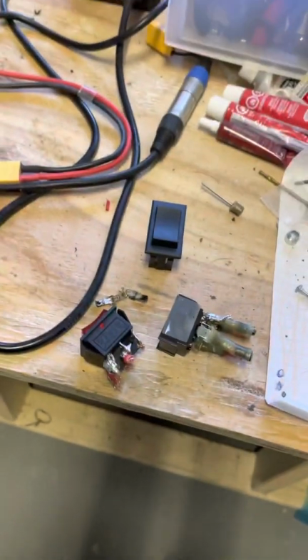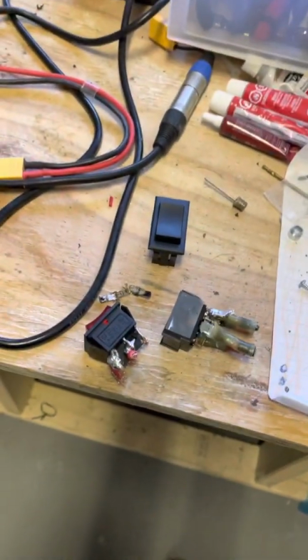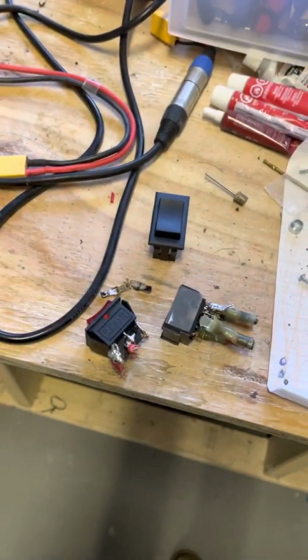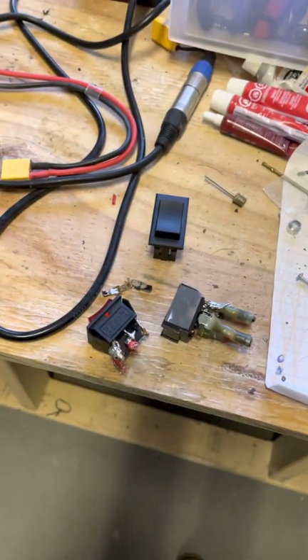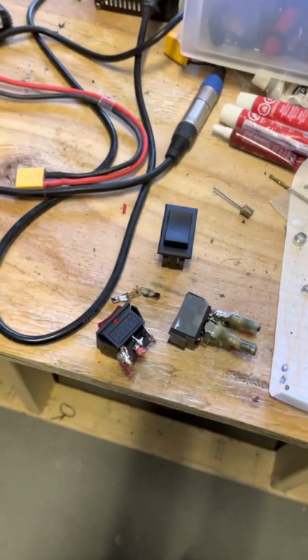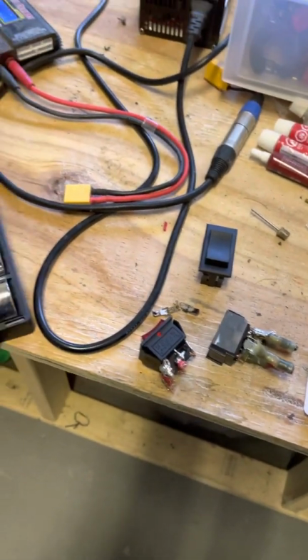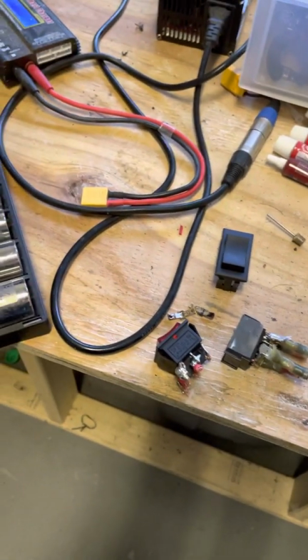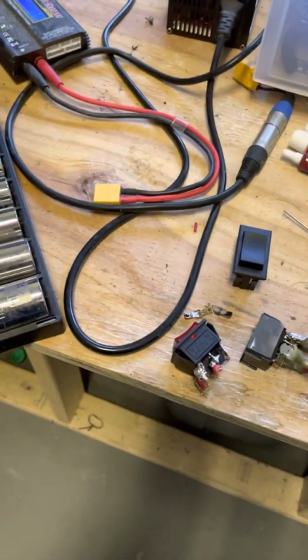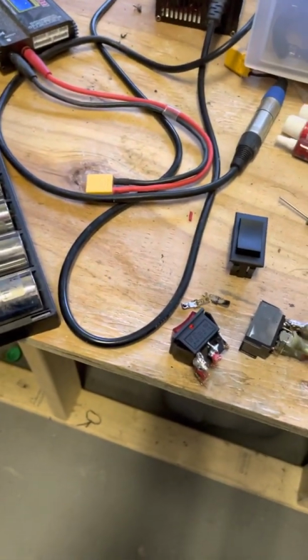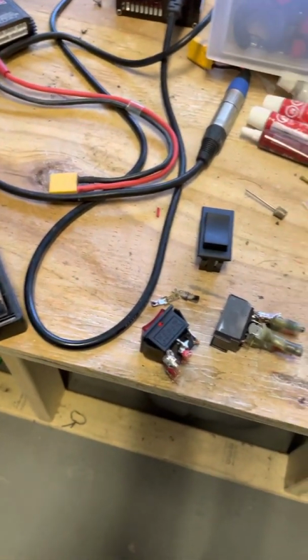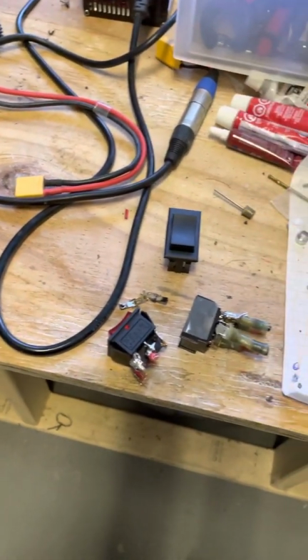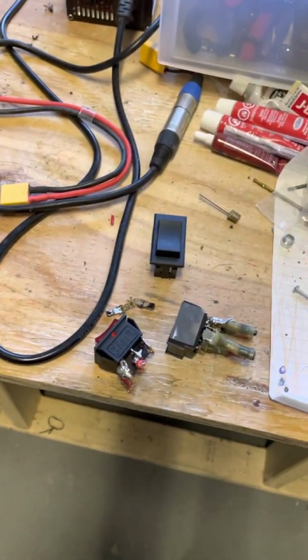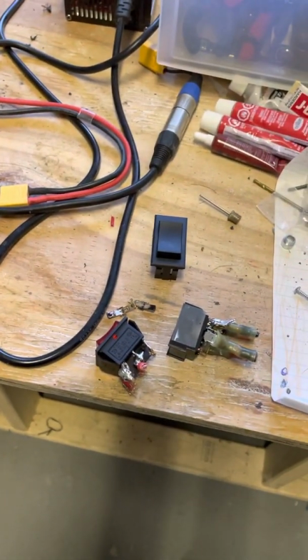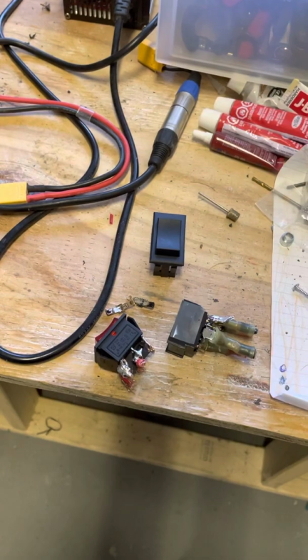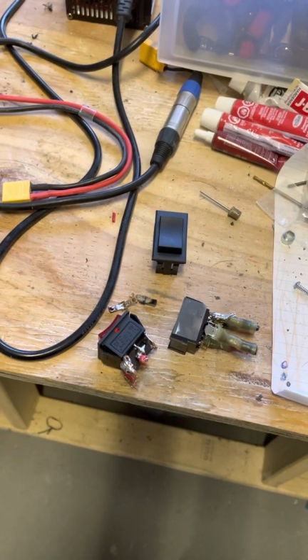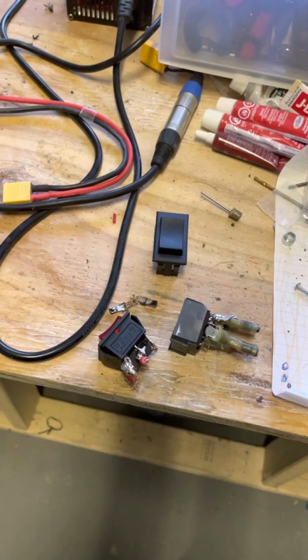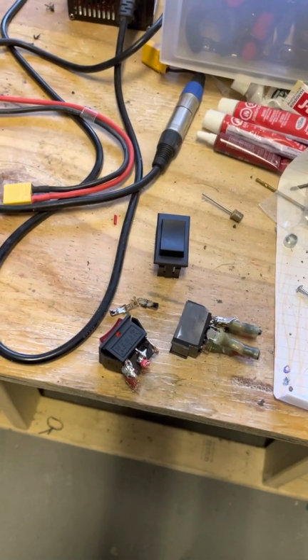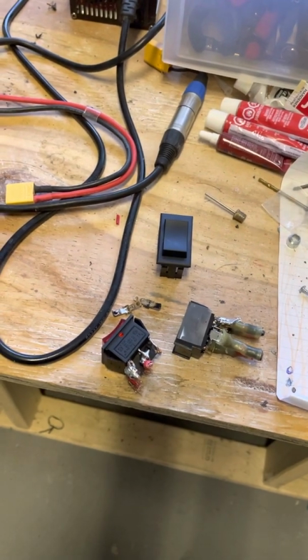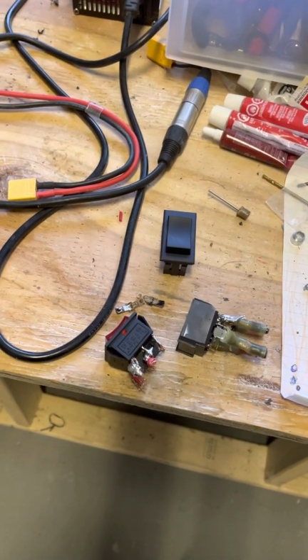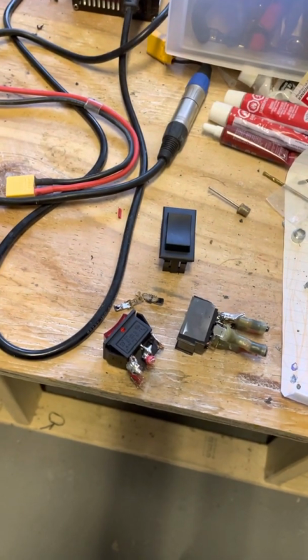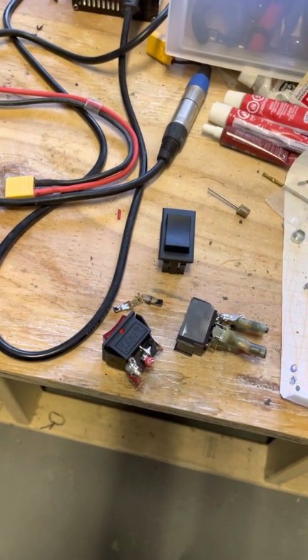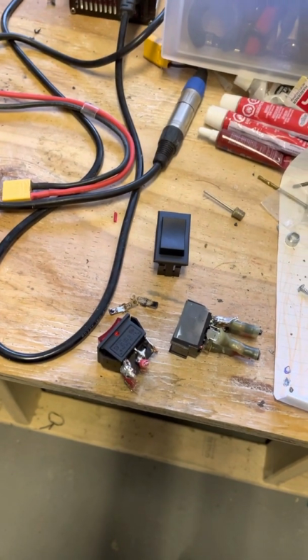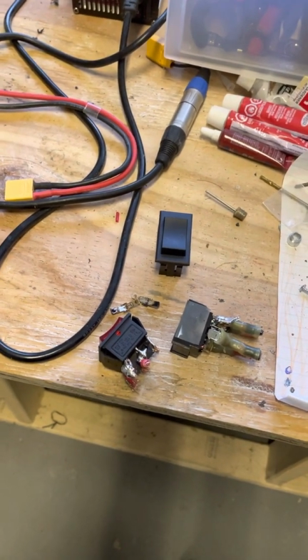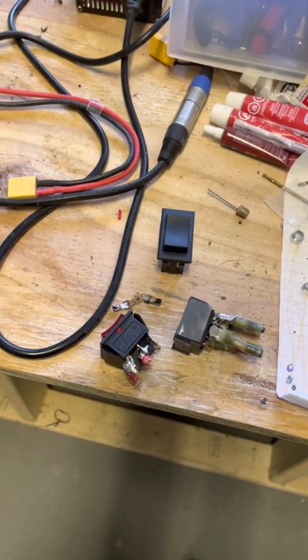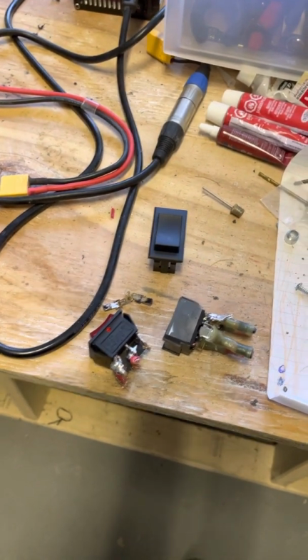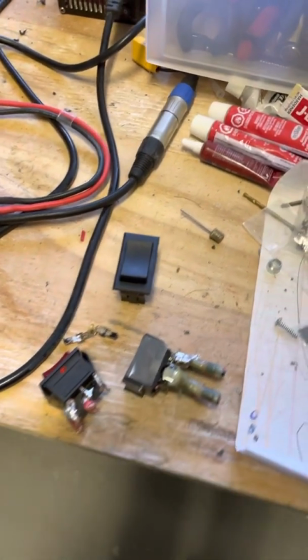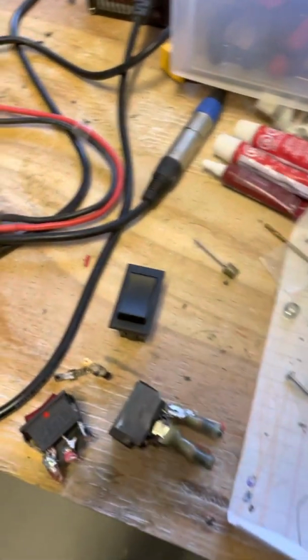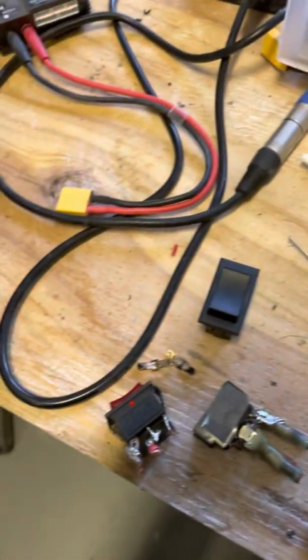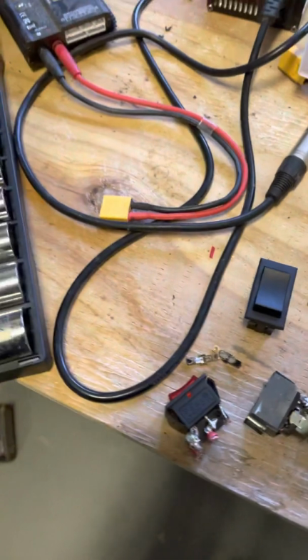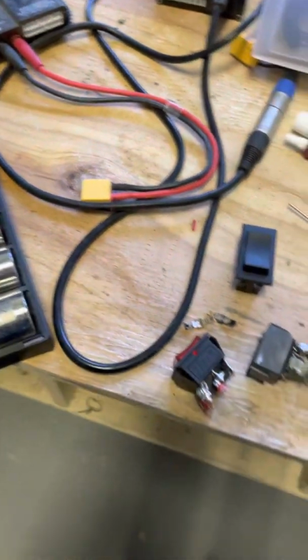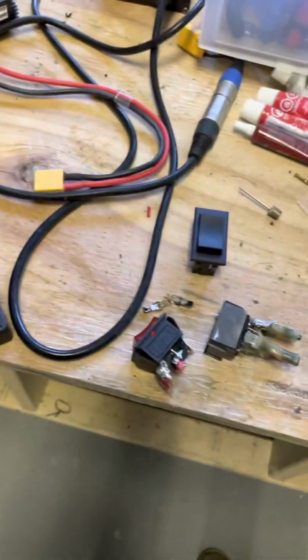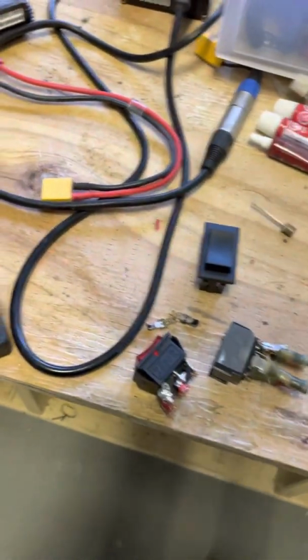I'm going to show you how to properly wire a switch for a motor that you would see in a kid's ride-on car, like a Power Wheels or something like that.